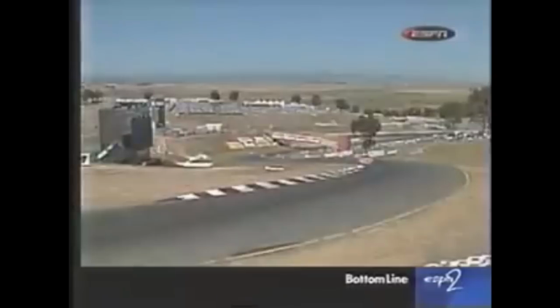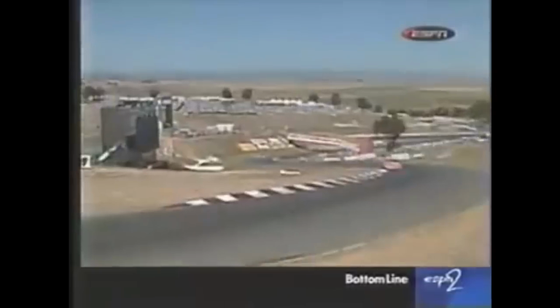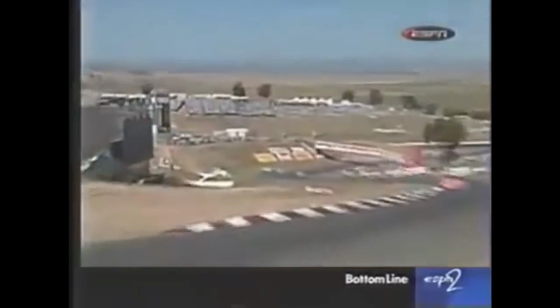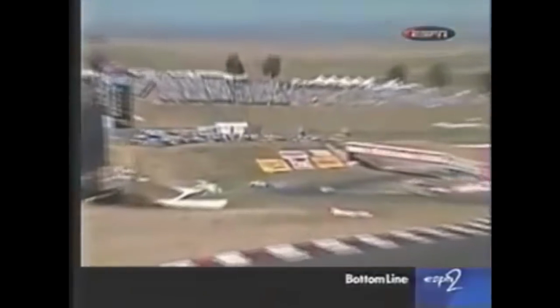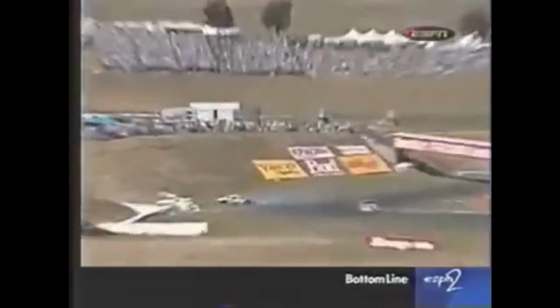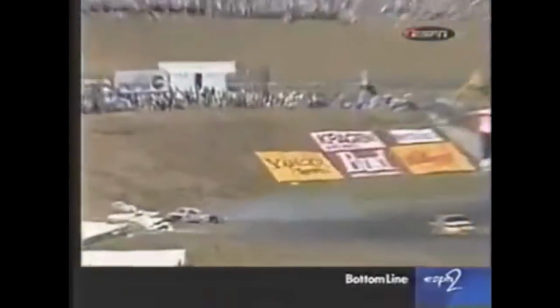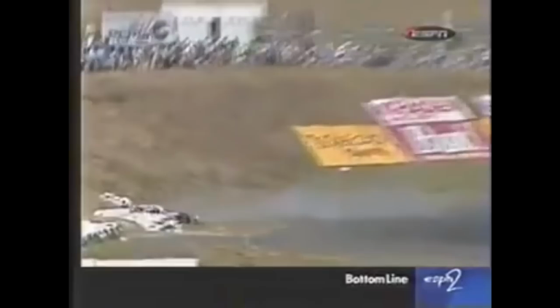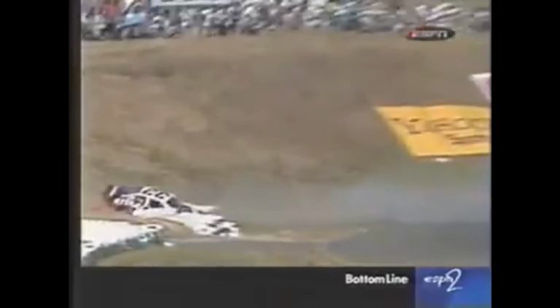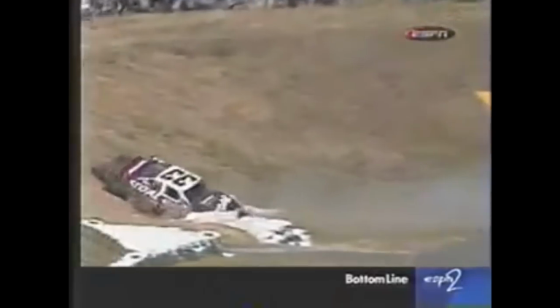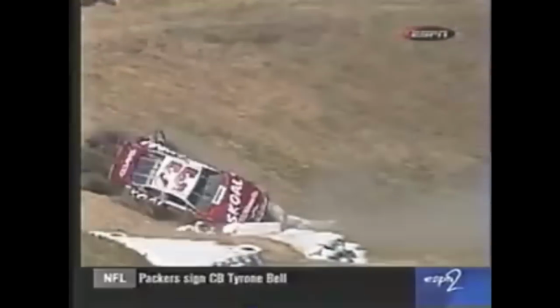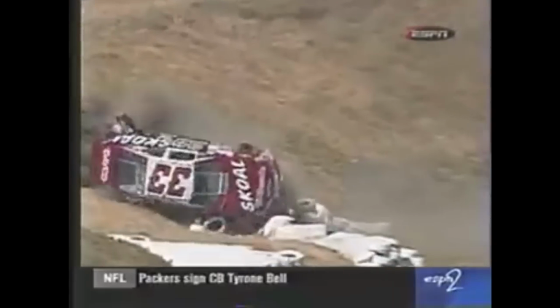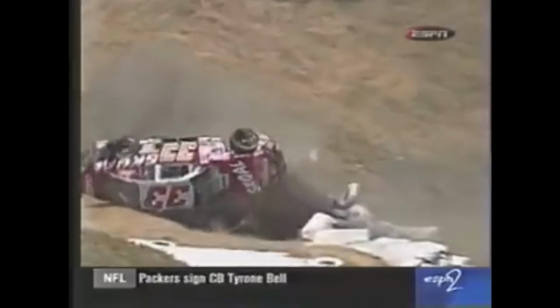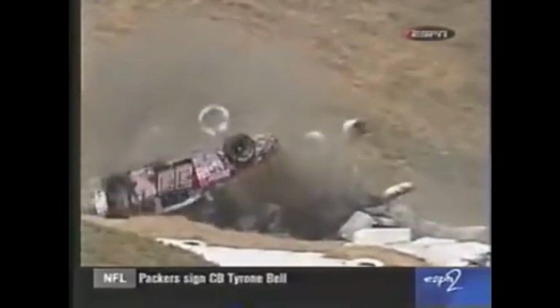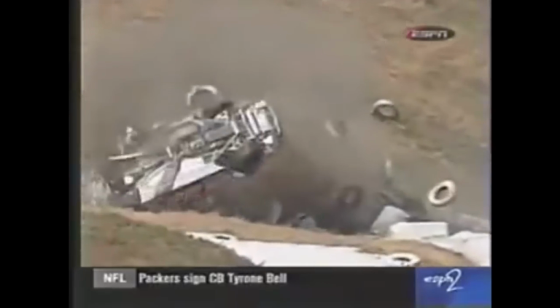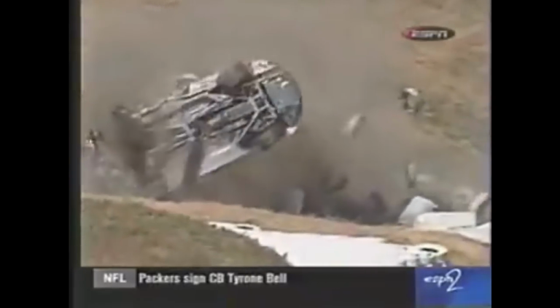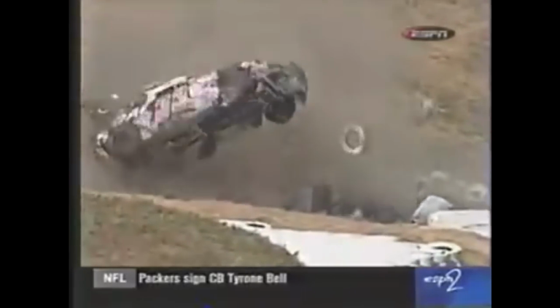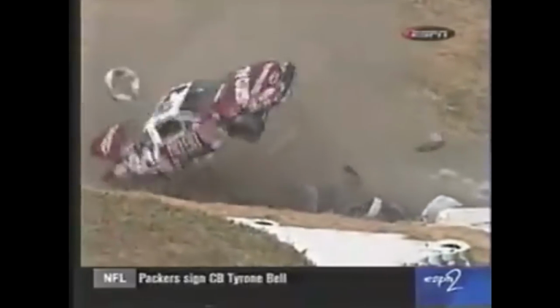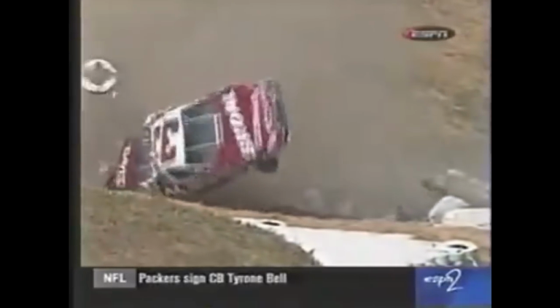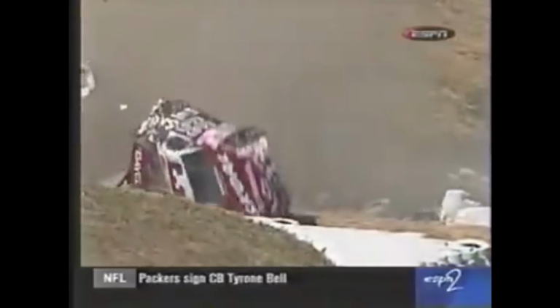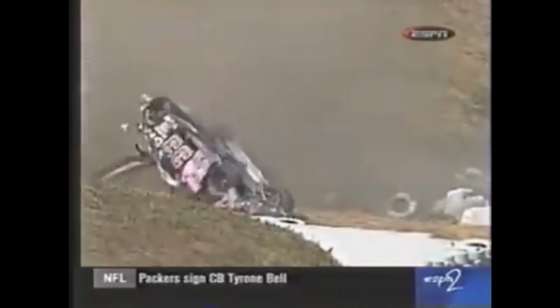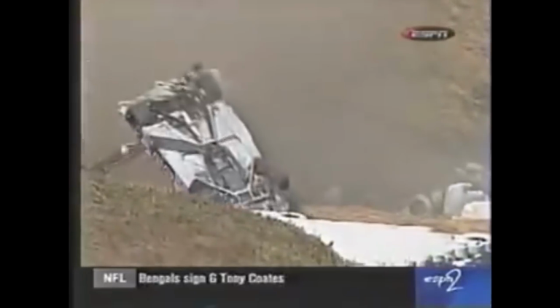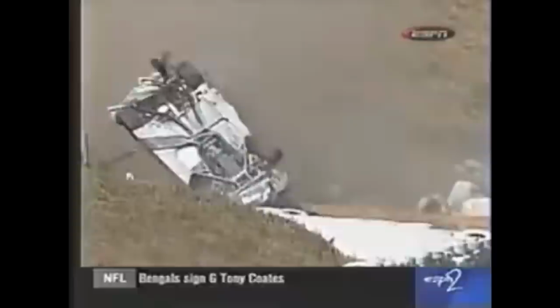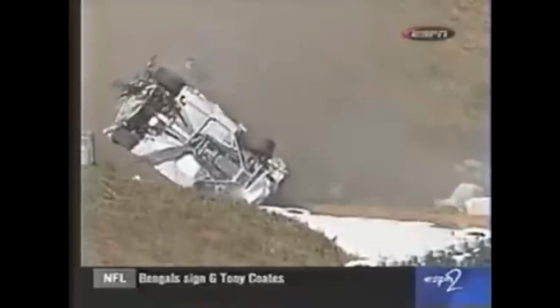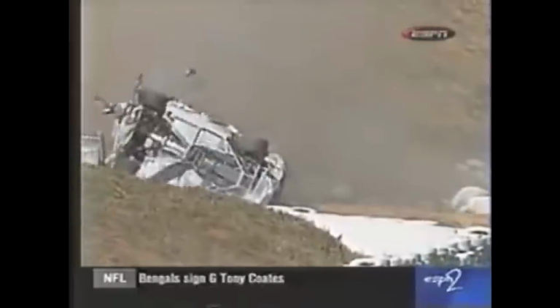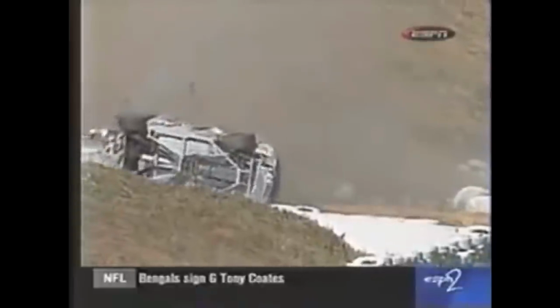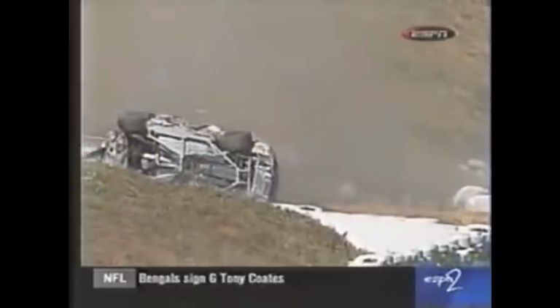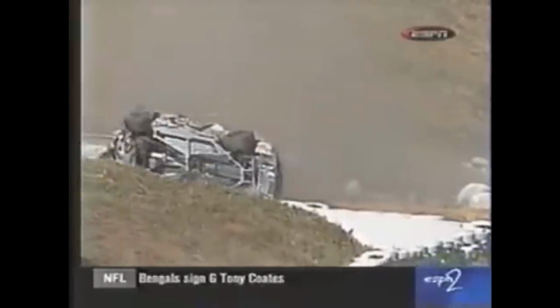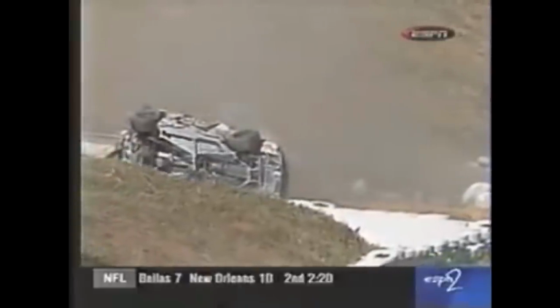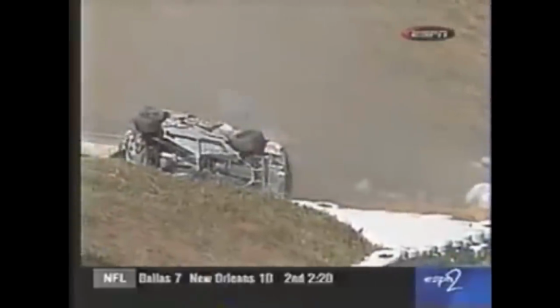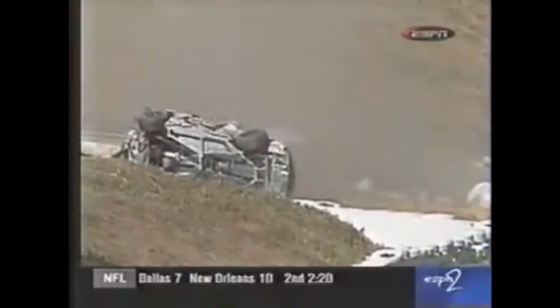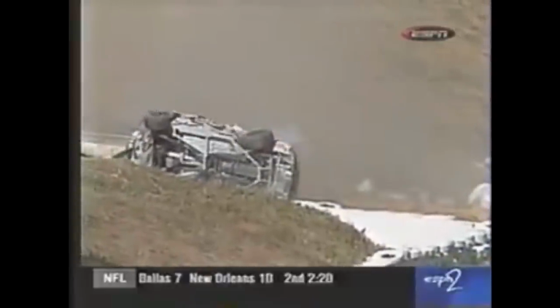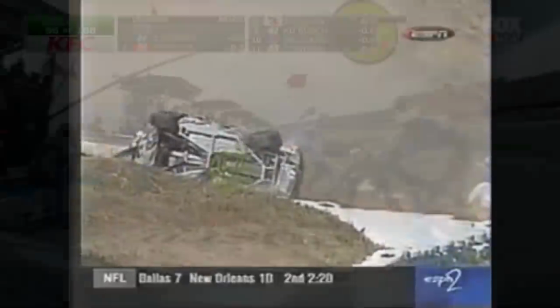About 50 laps later, Ken Schrader had a nearly identical wreck to Park. Except this time, Schrader rolled over the dirt embankment rather than hitting it and bouncing off of it. Schrader rolled two times and landed on his roof.